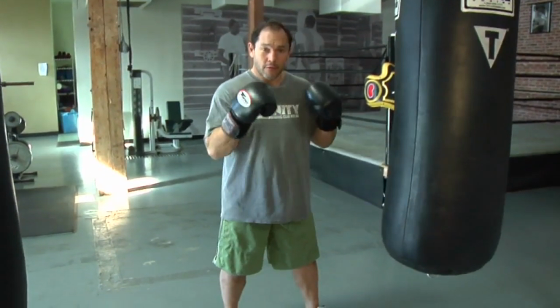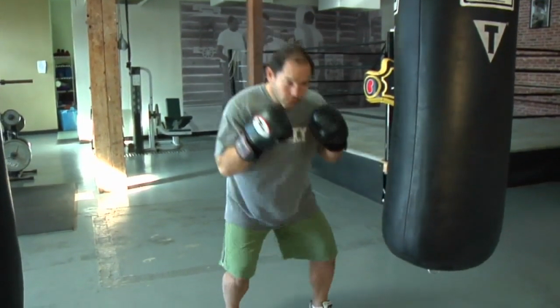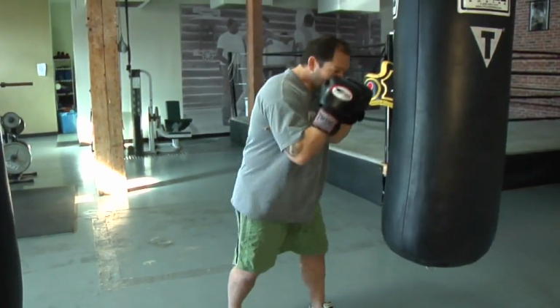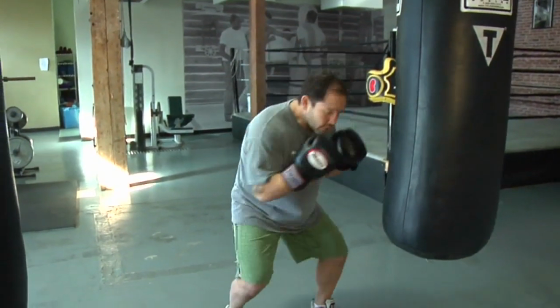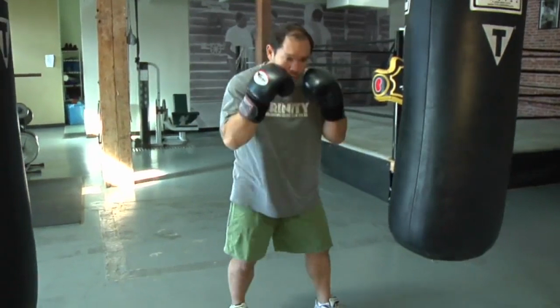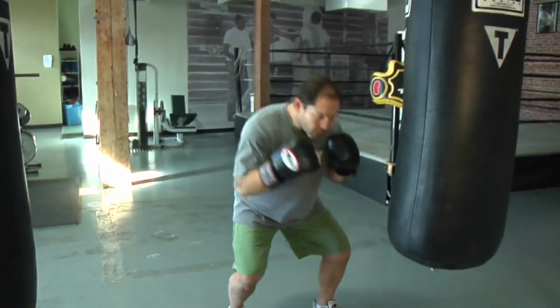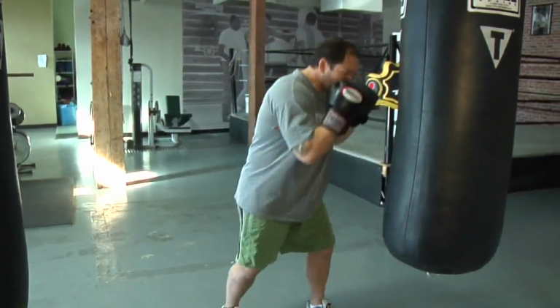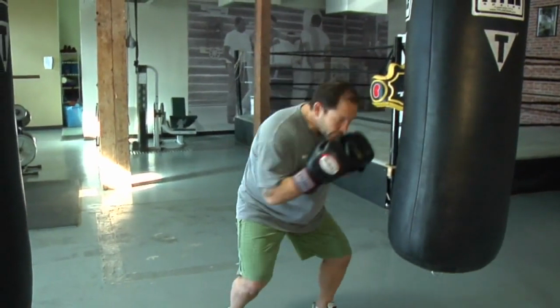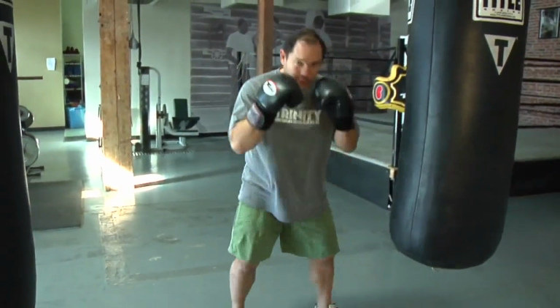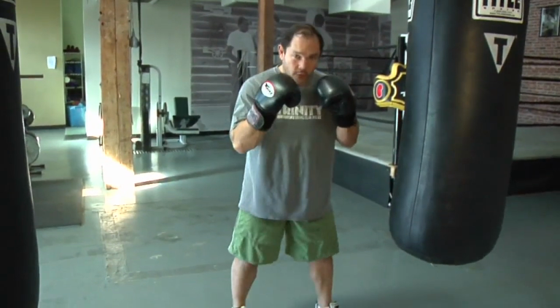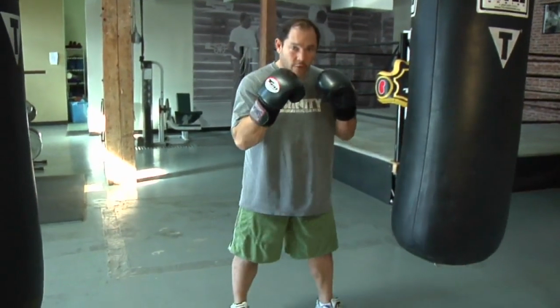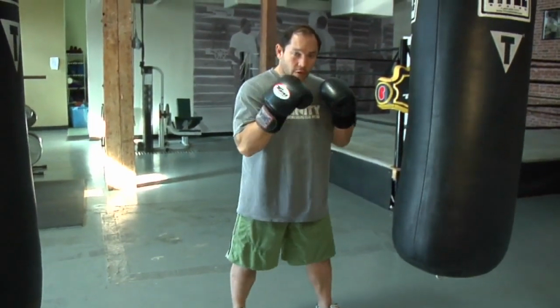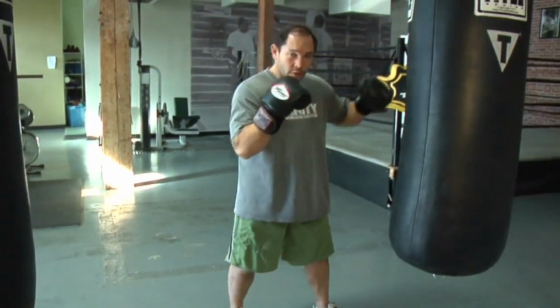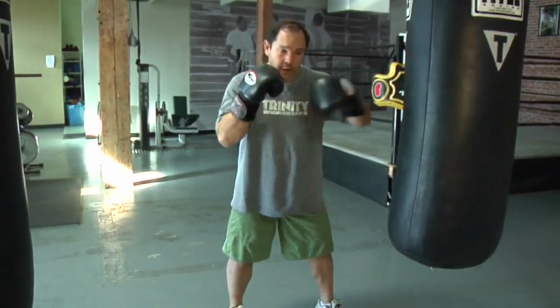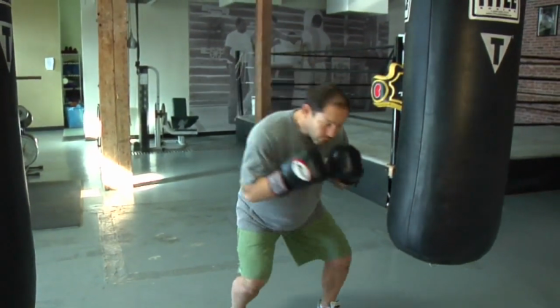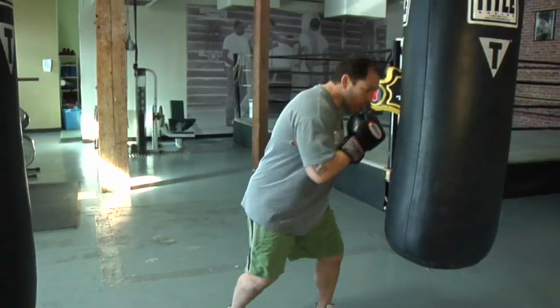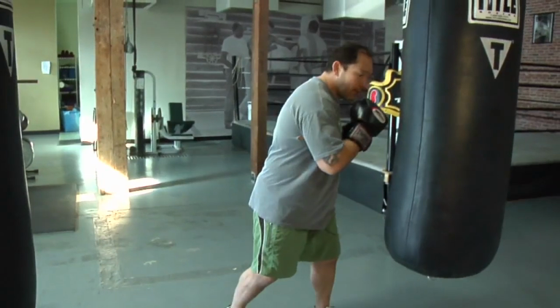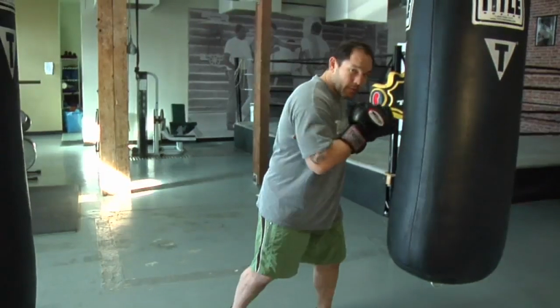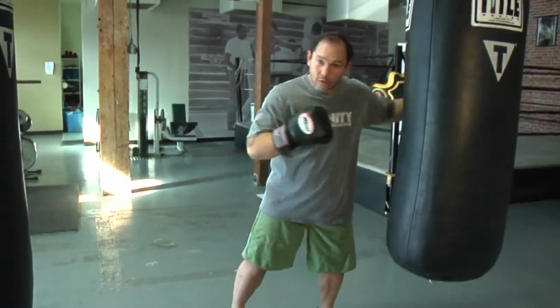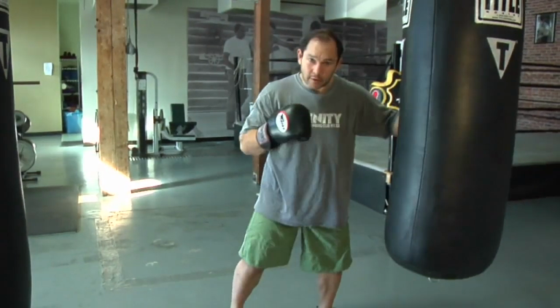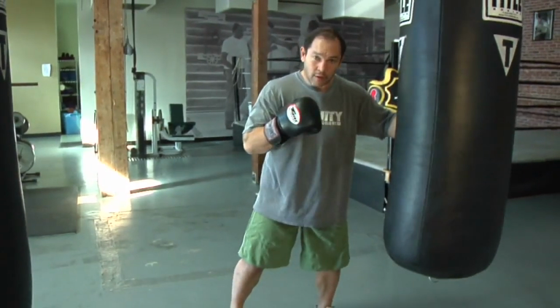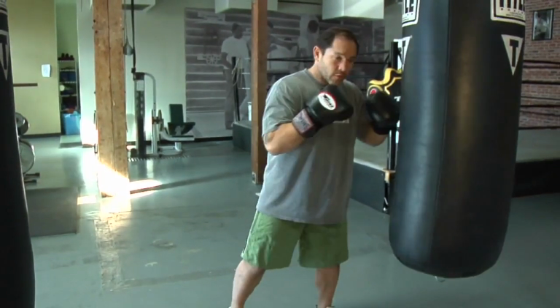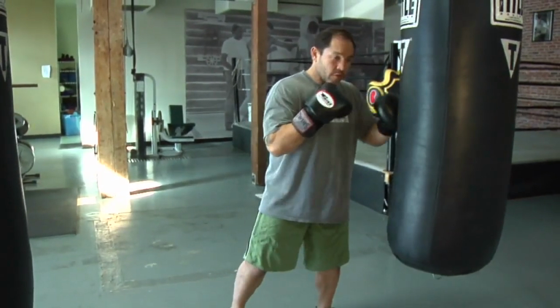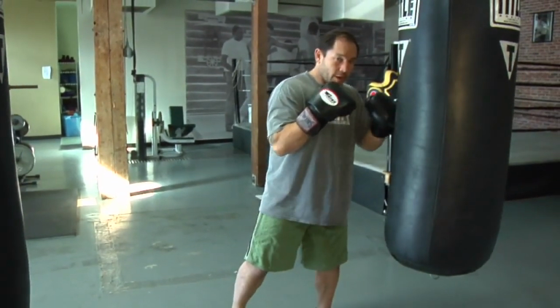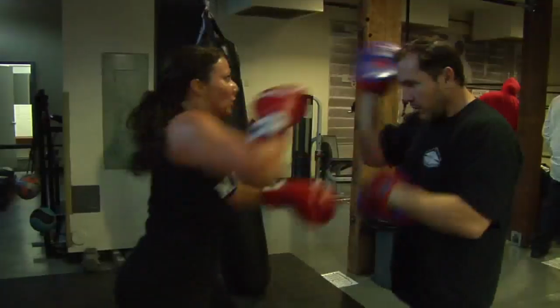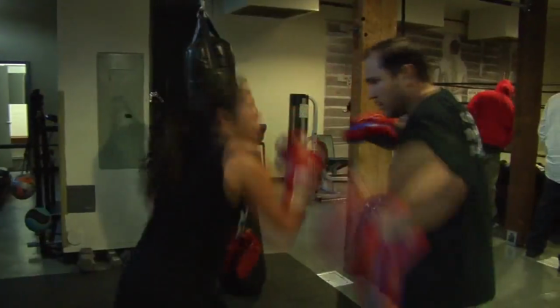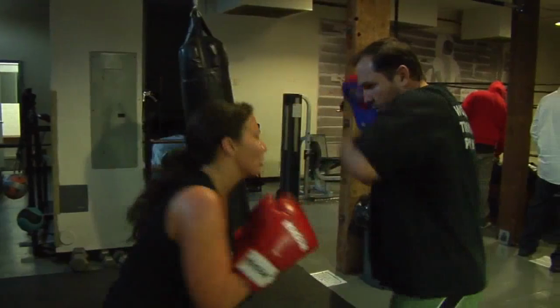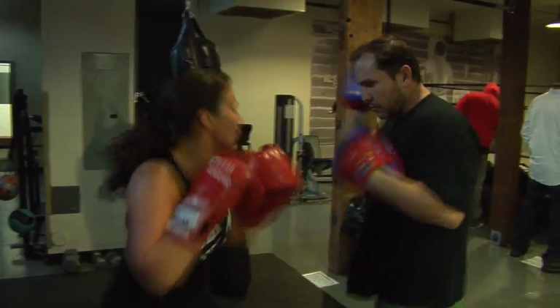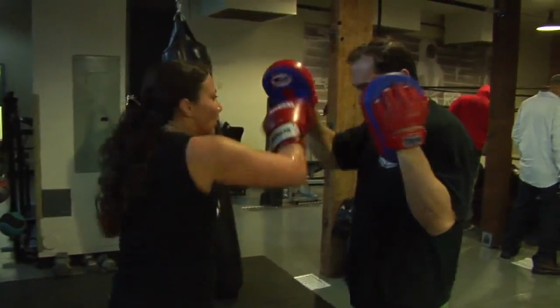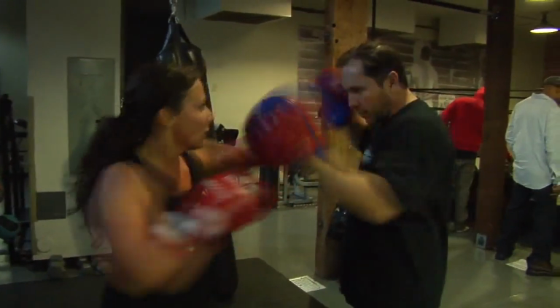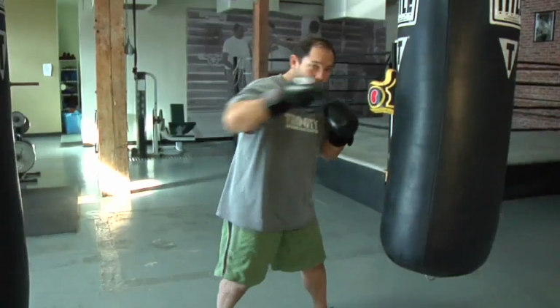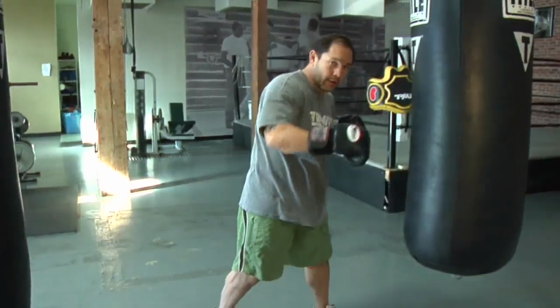So you drop down, move to your left and move to your right. When they're throwing hooks, you're moving under the hook and coming back with your counter hook. When they're throwing their right hand, you're going under the right hand and coming back with your counter right hand.